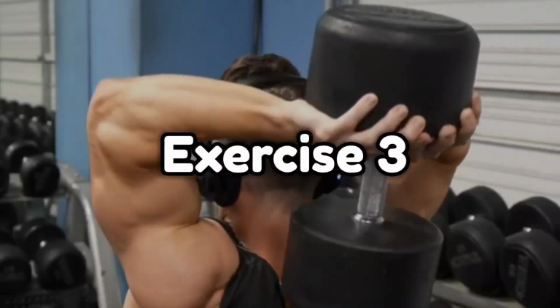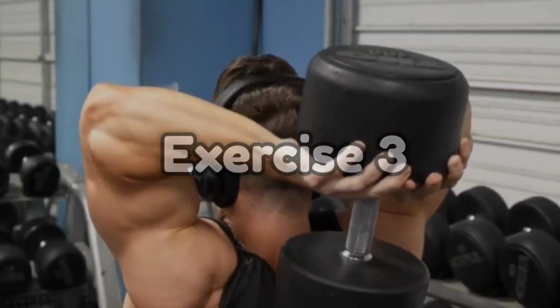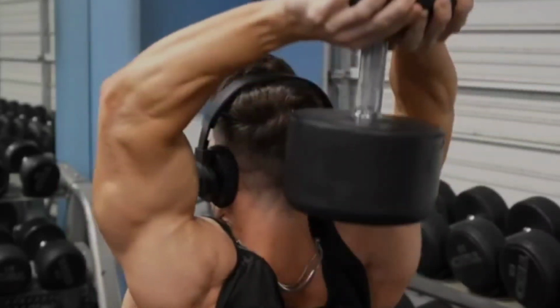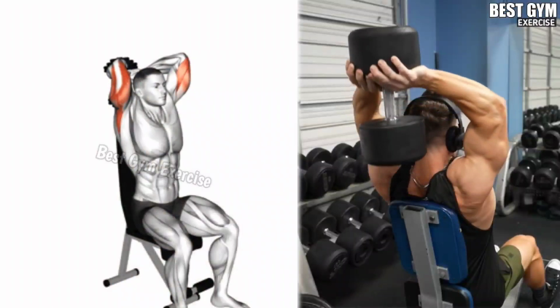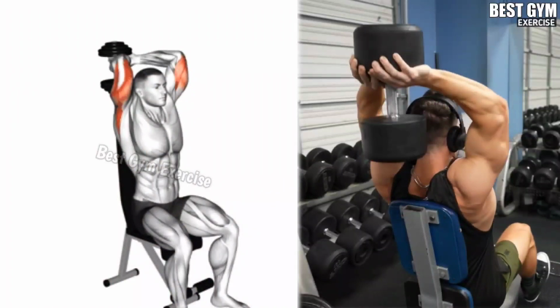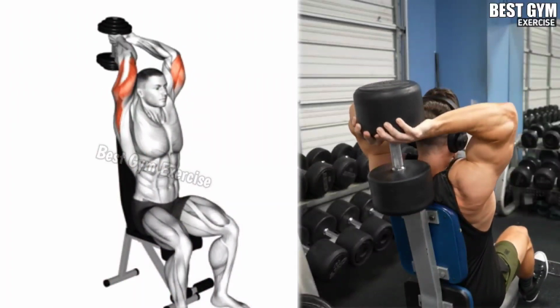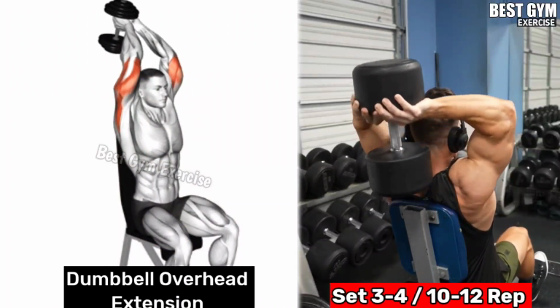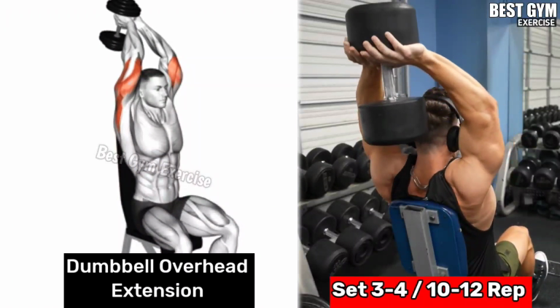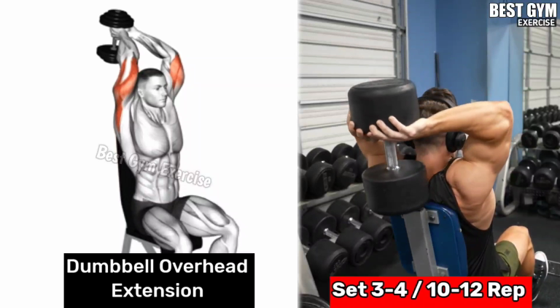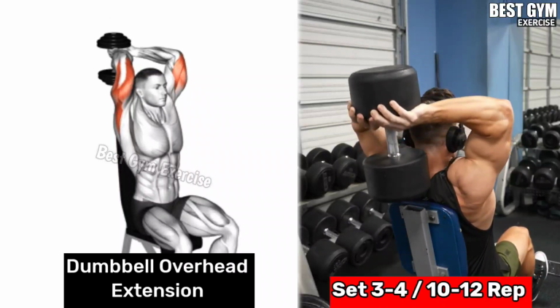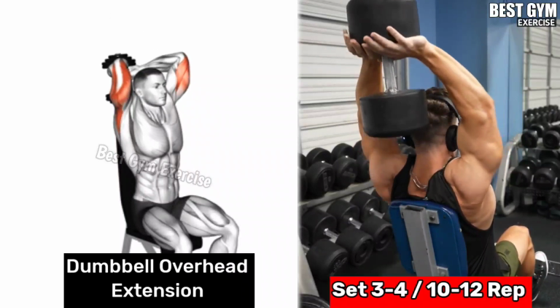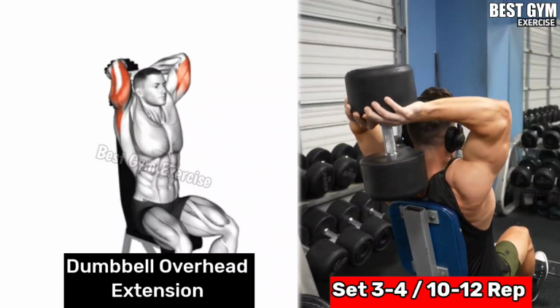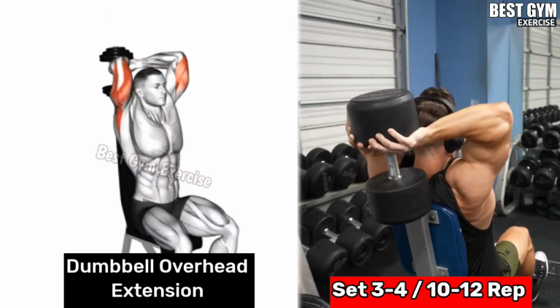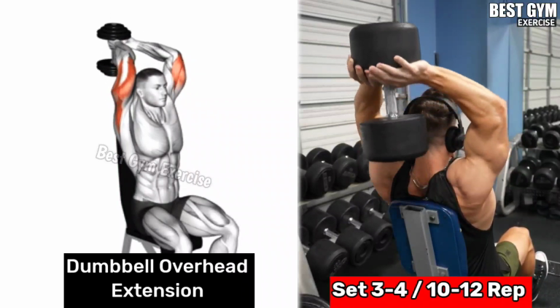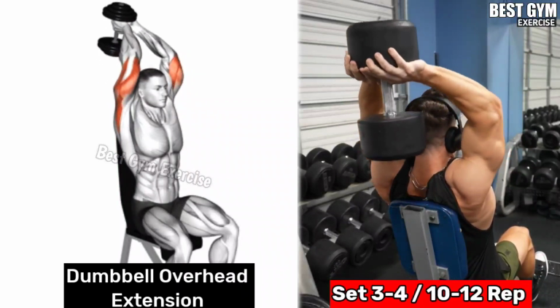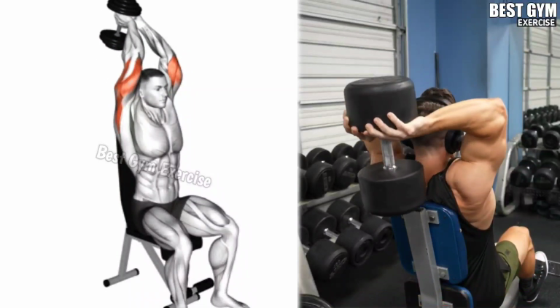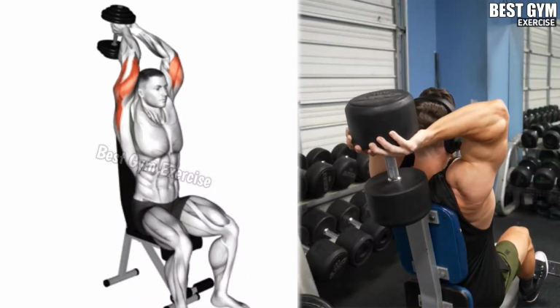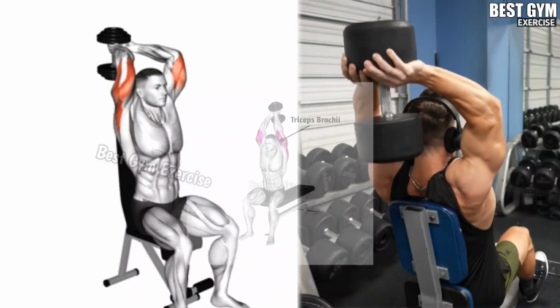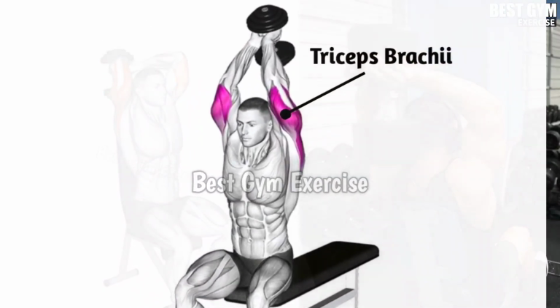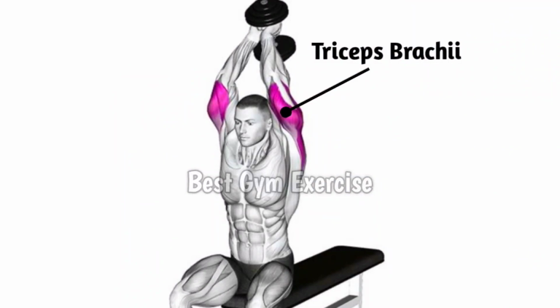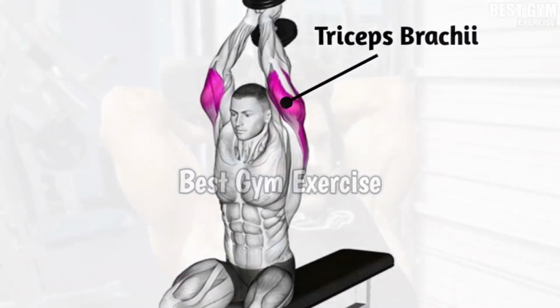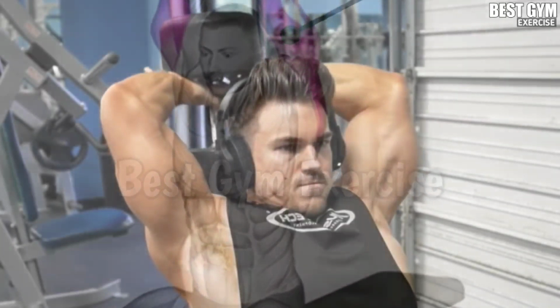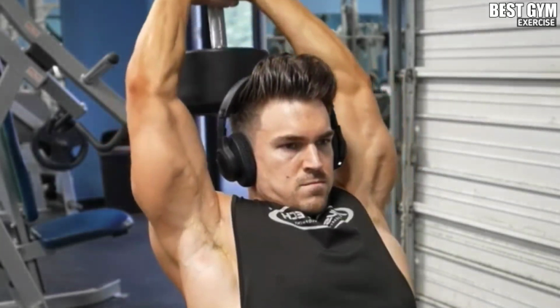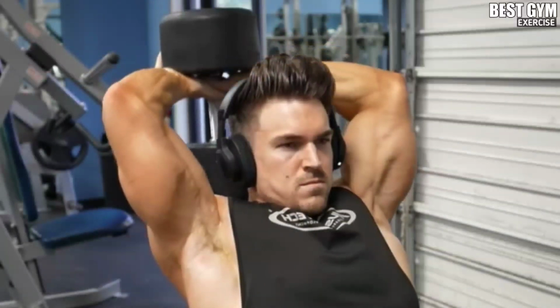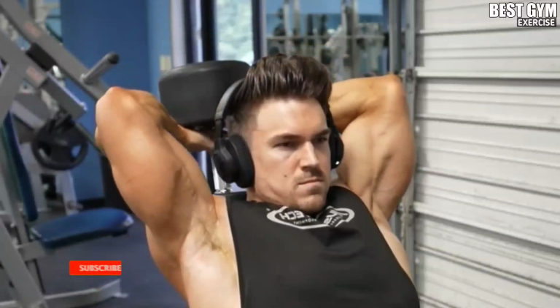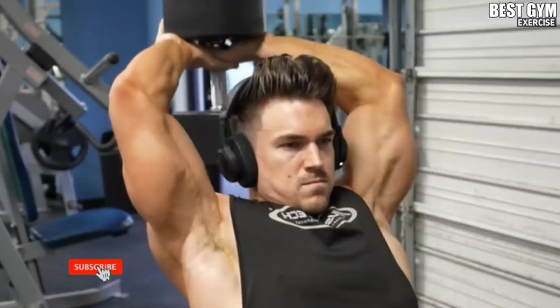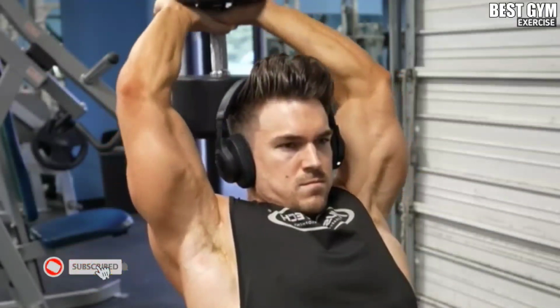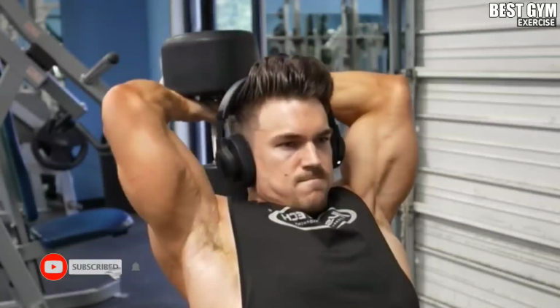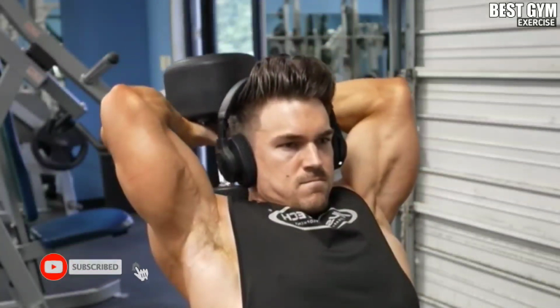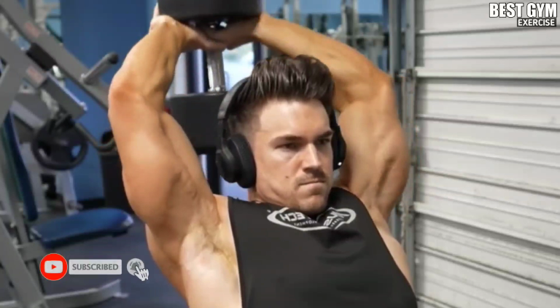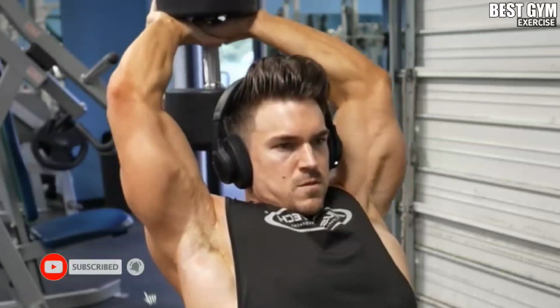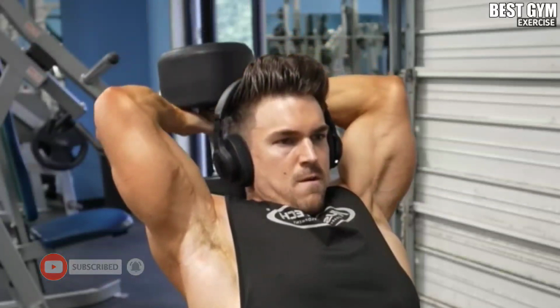Dumbbell Overhead Extension: Perform this sitting on a back-support bench using a heavy dumbbell. Lock the elbows and take the dumbbell down from behind your head, then bring it back up. You can also perform it single-handed with a lightweight dumbbell.